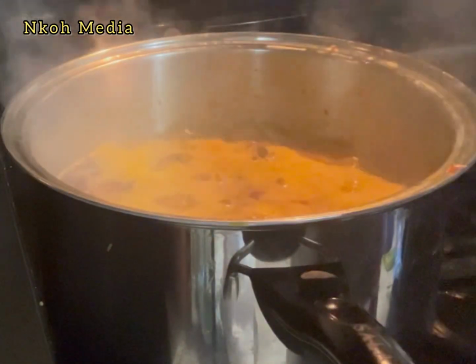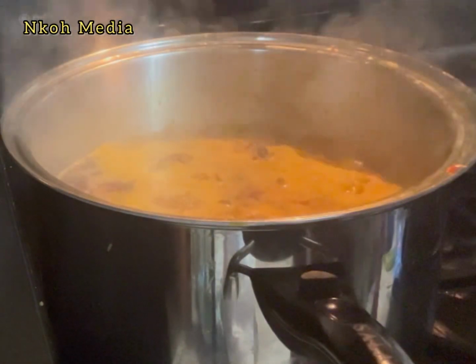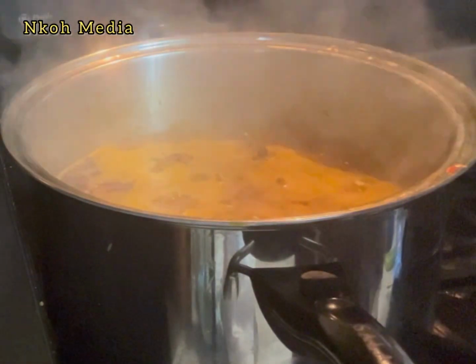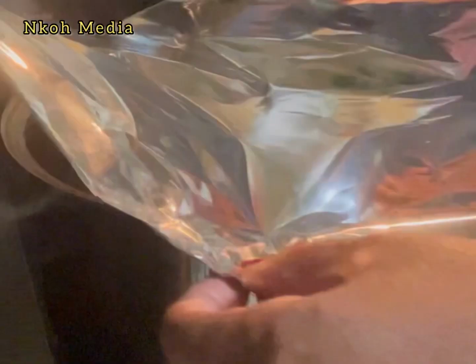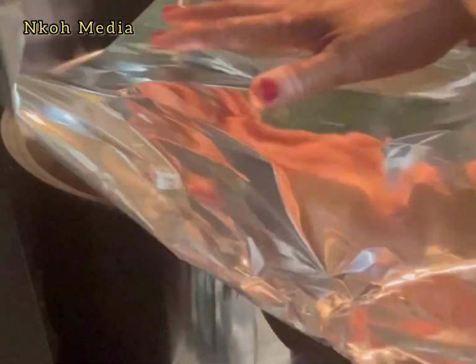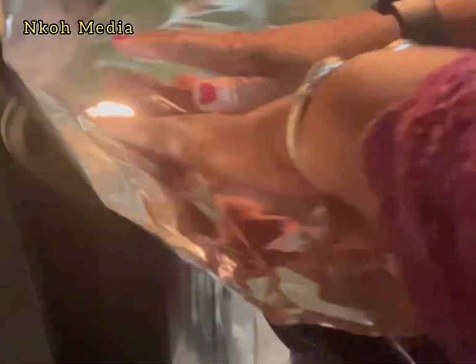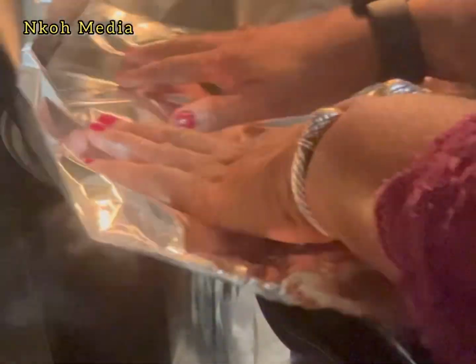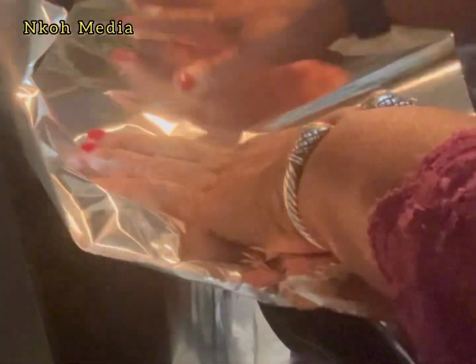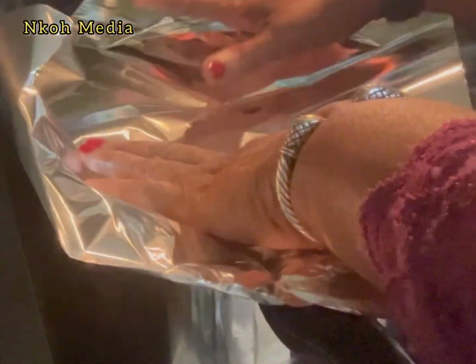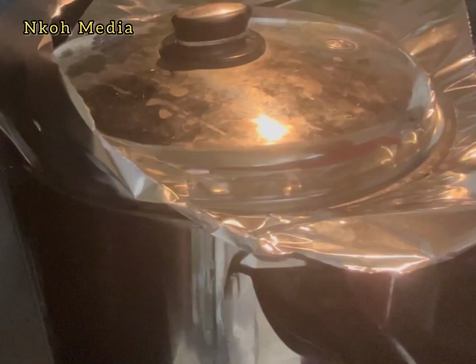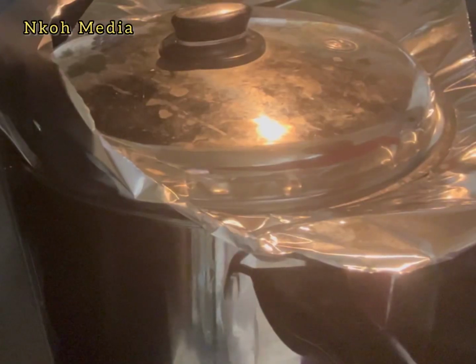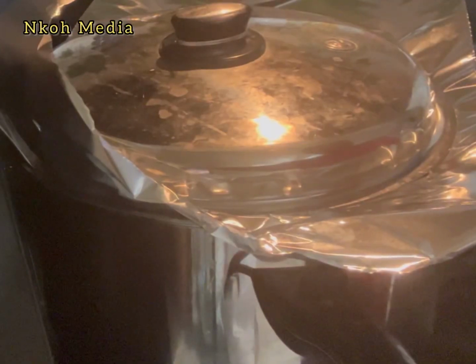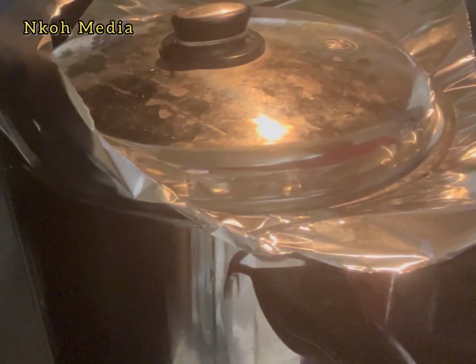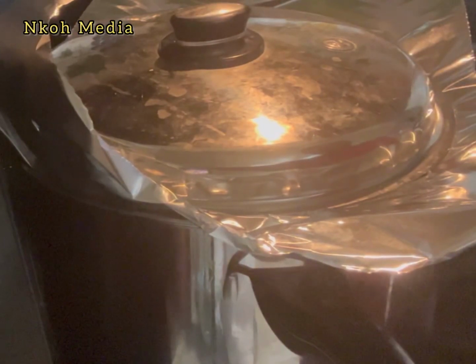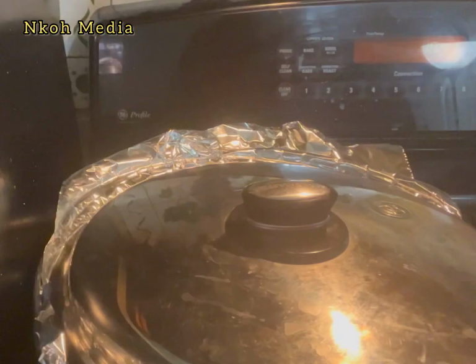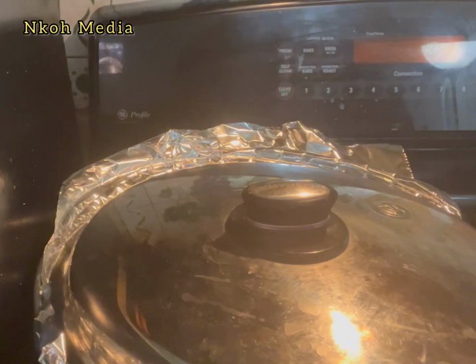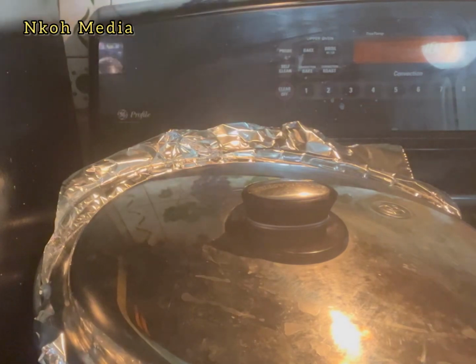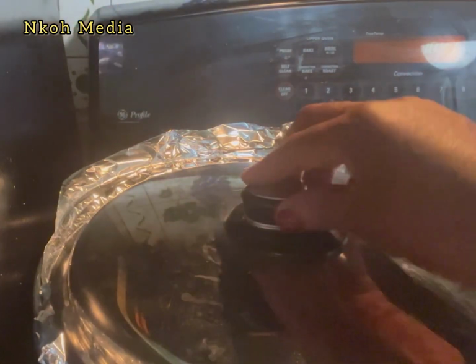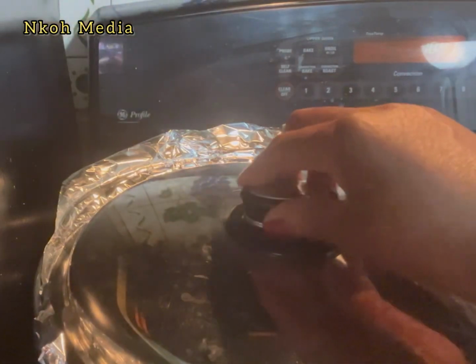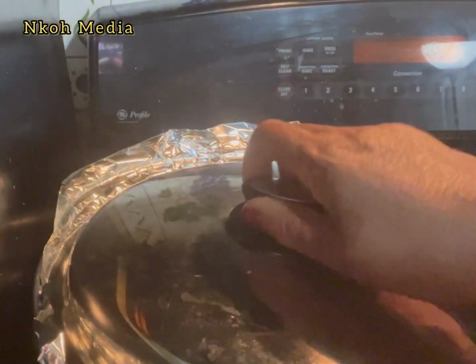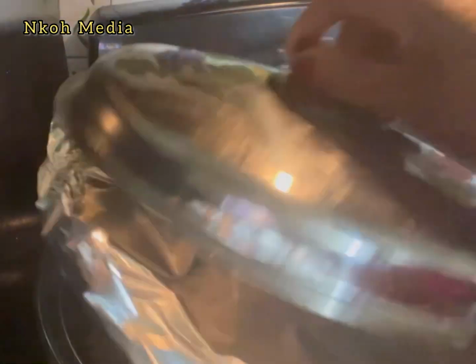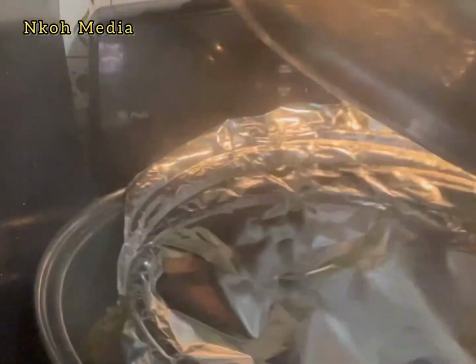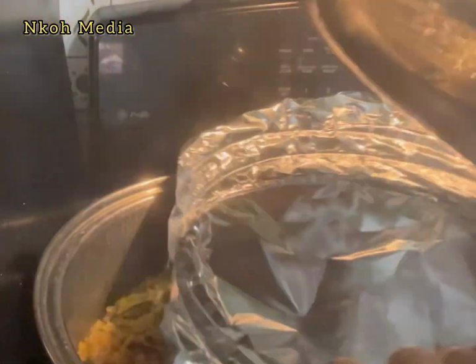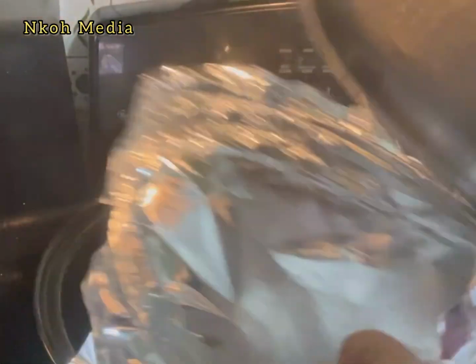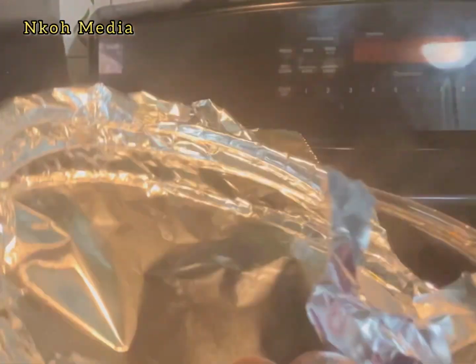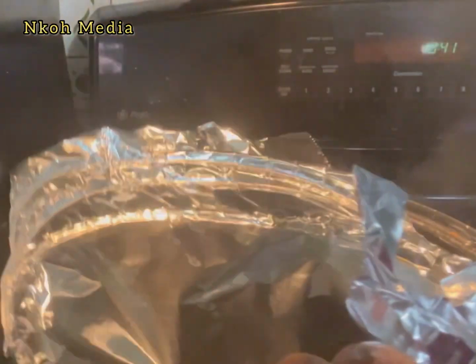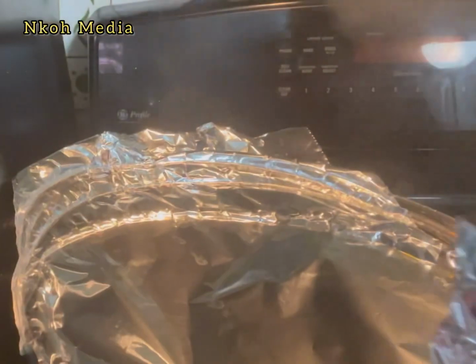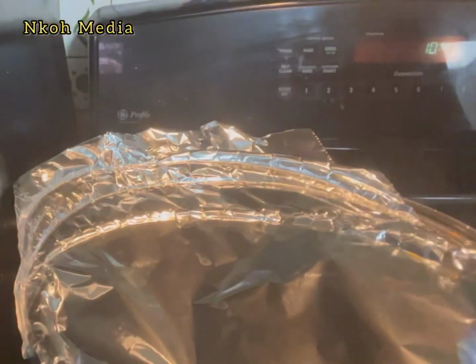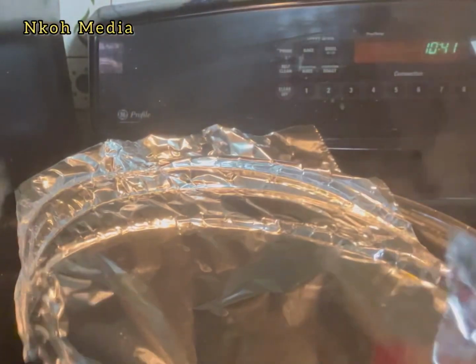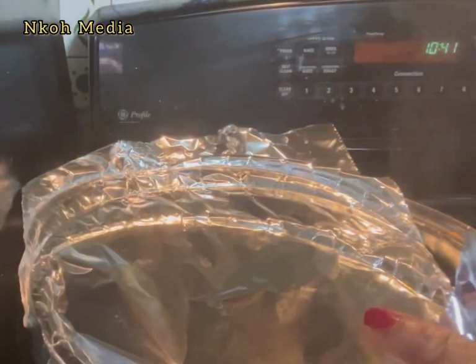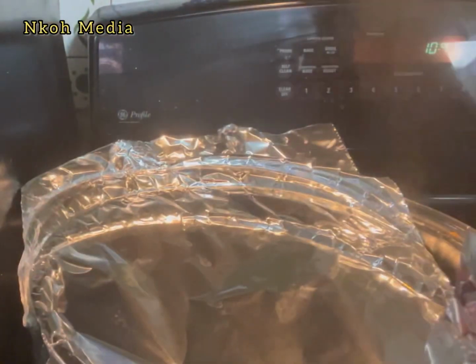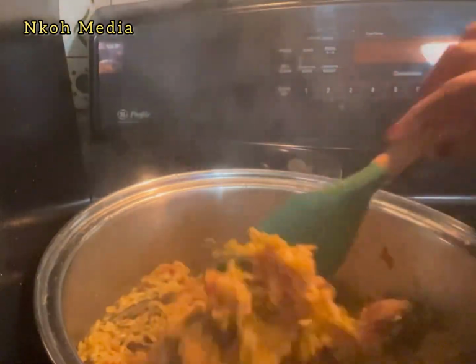Cover it with foil, then lower the heat and allow it to simmer for 20 to 25 minutes.